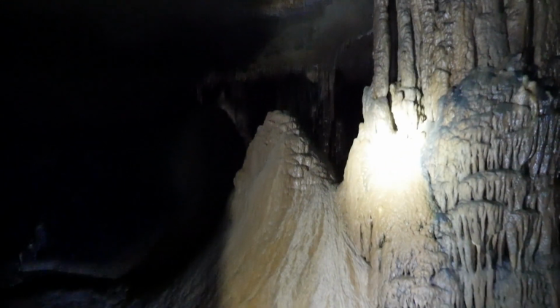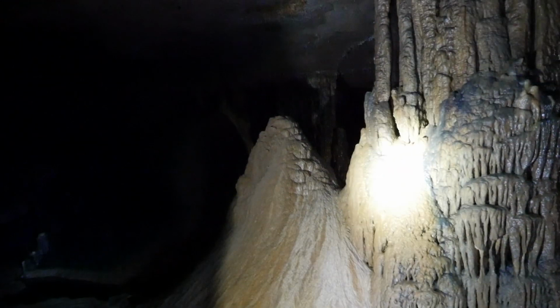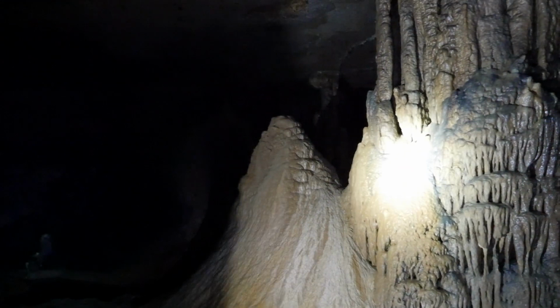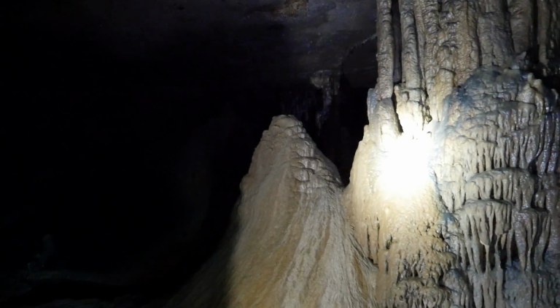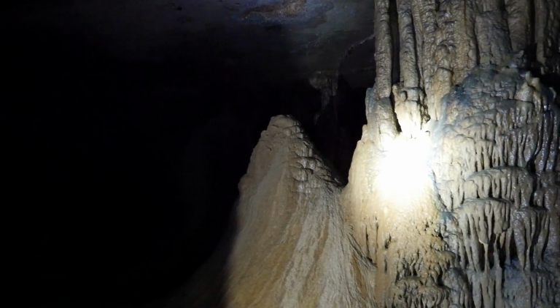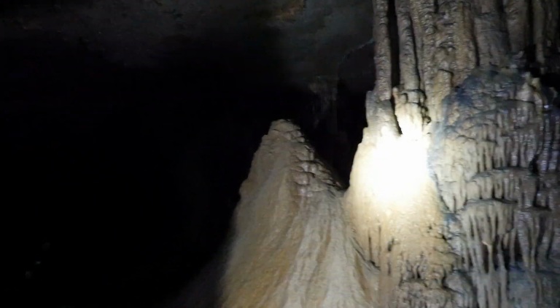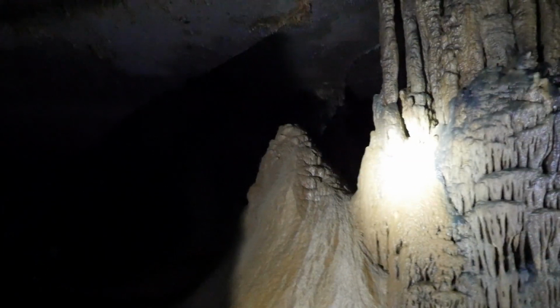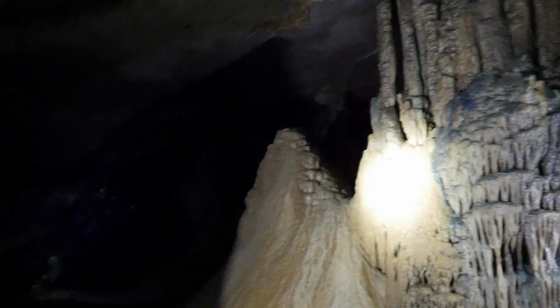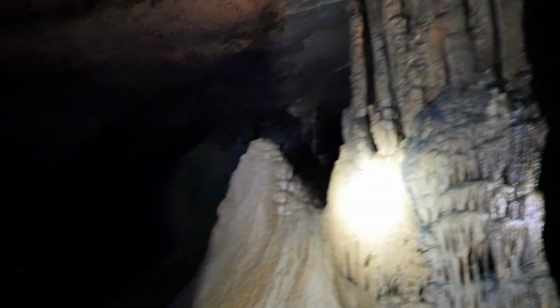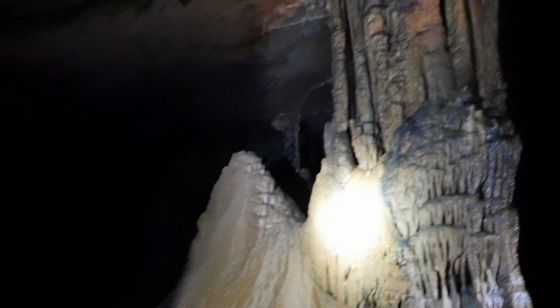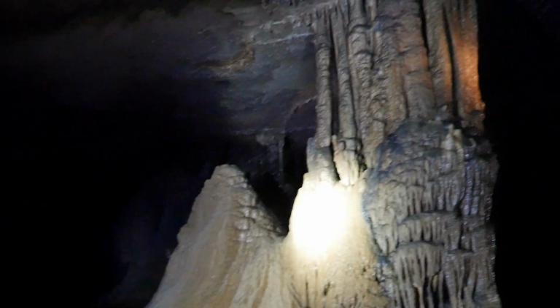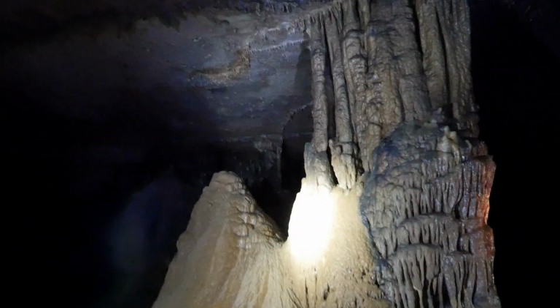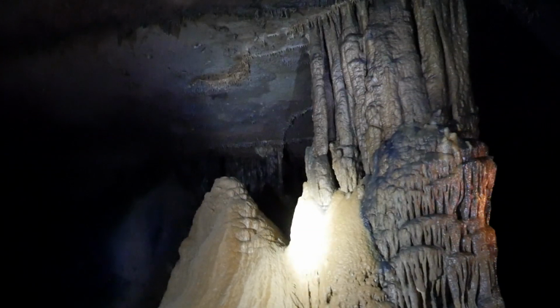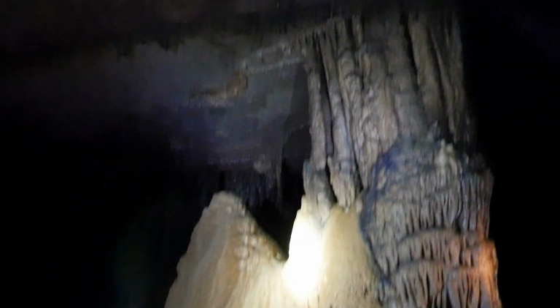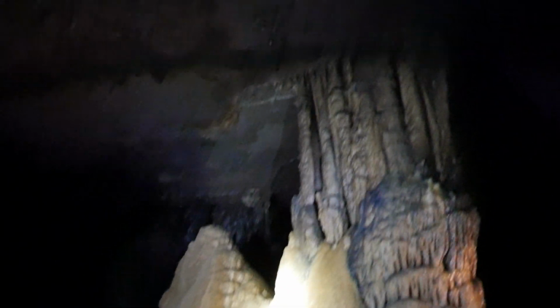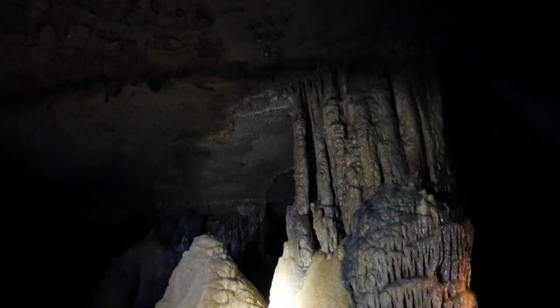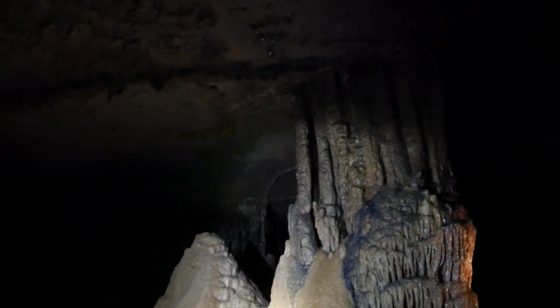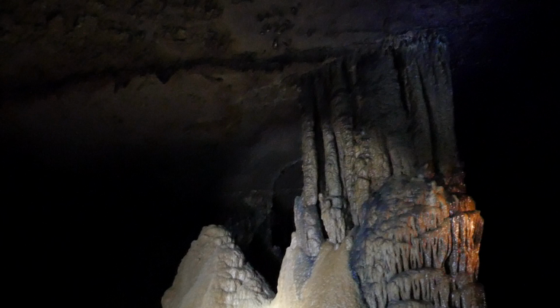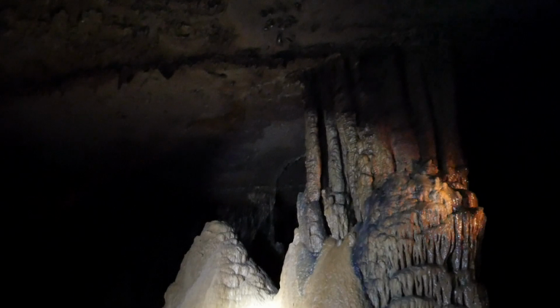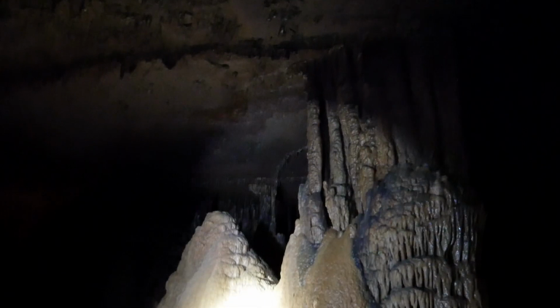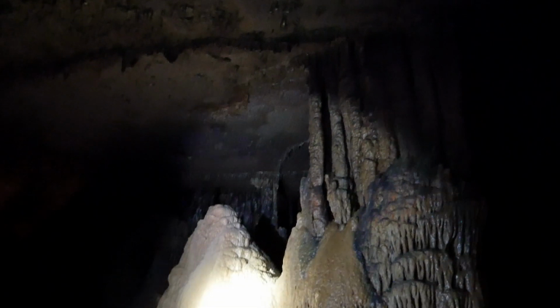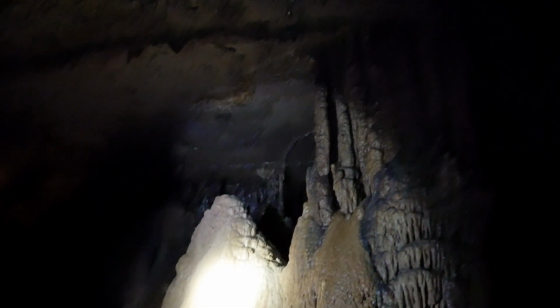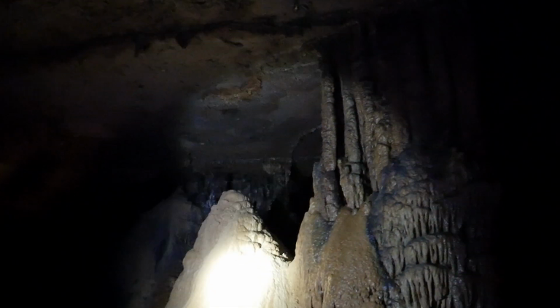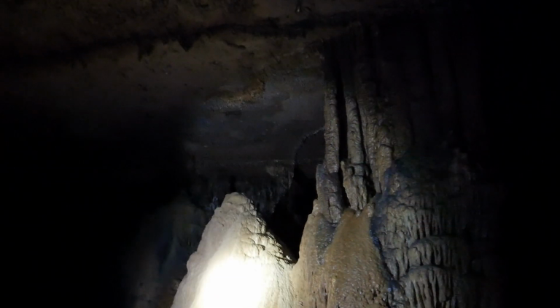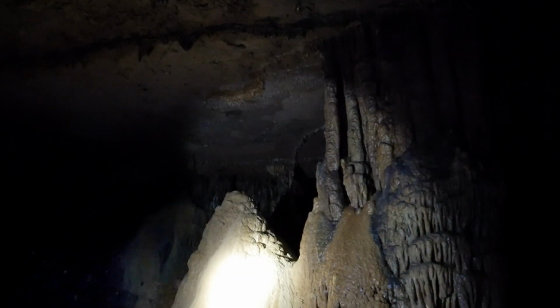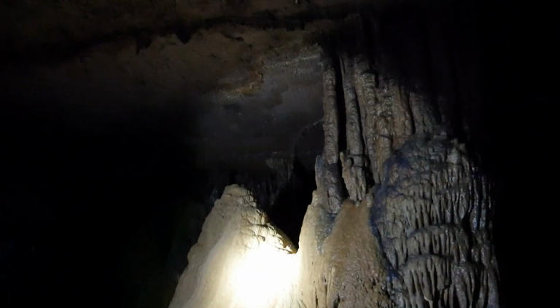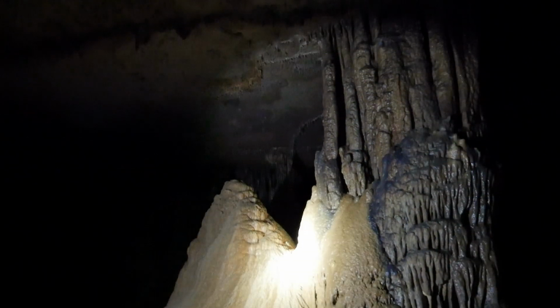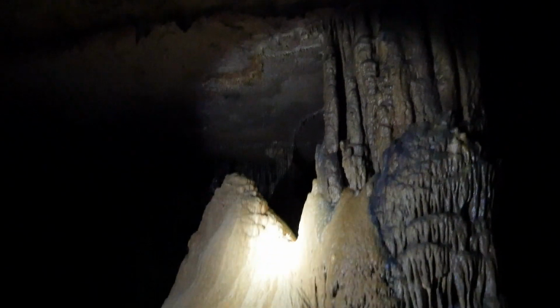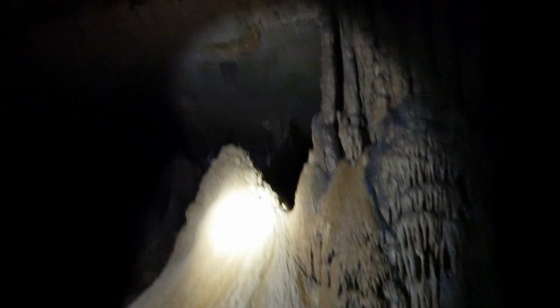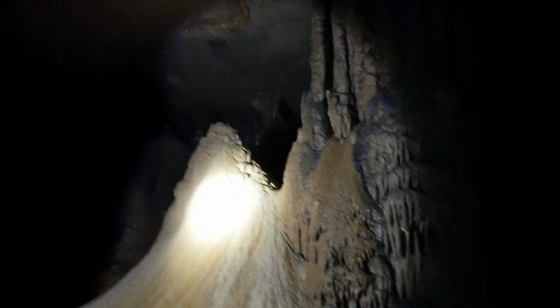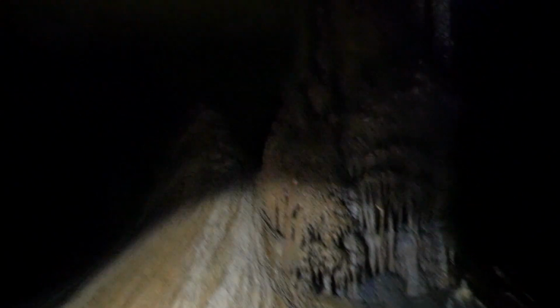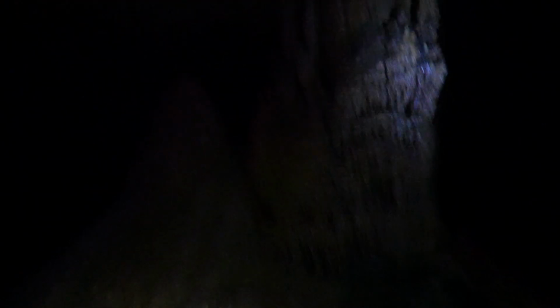If anybody wanted to take pictures, you can take a second here. But we're about to head back out of the cave. We're going to have to dip our heads again.